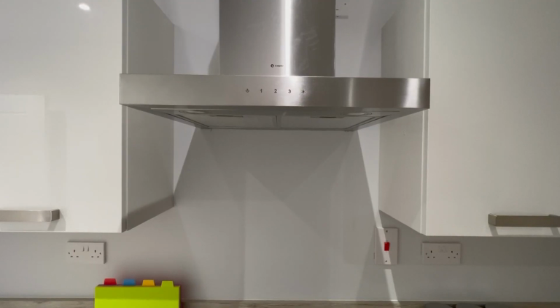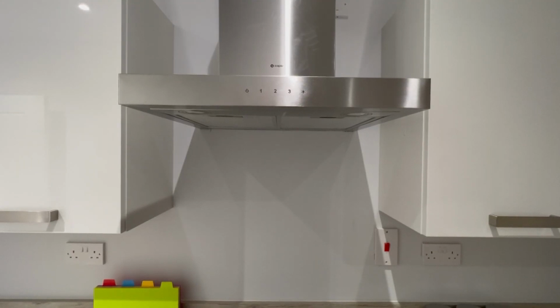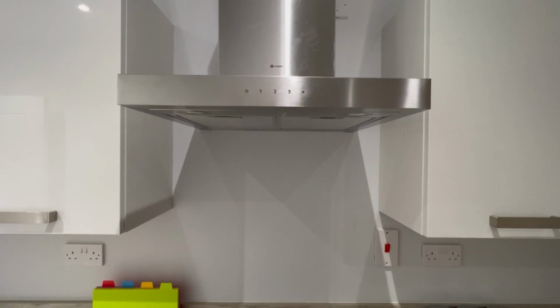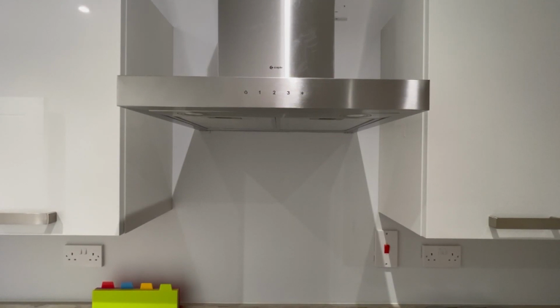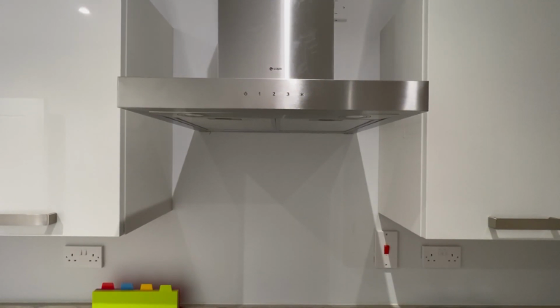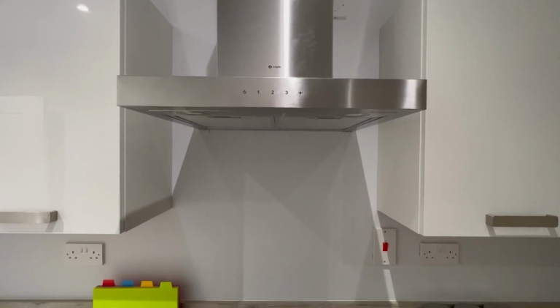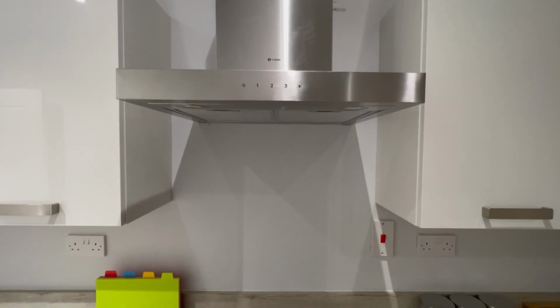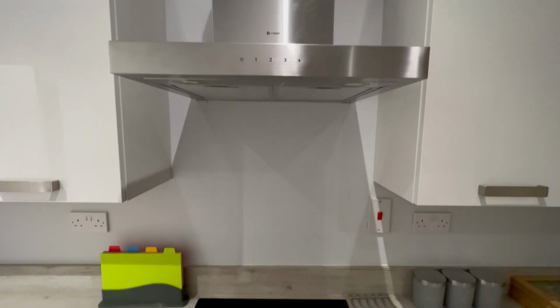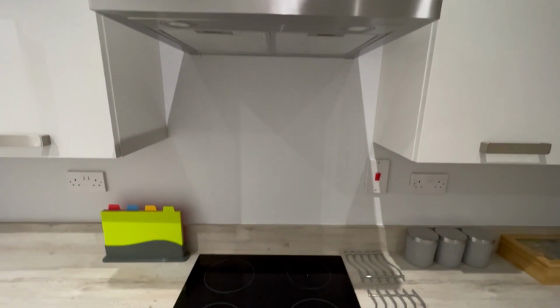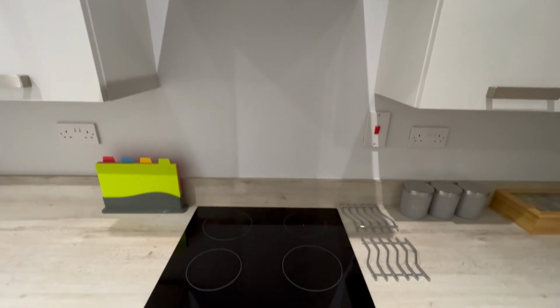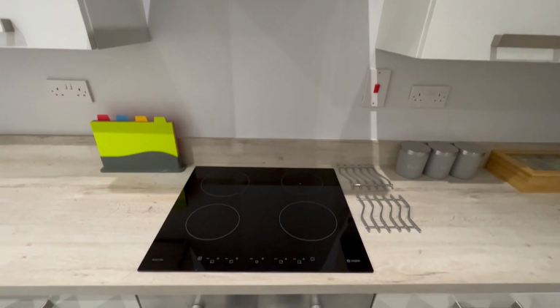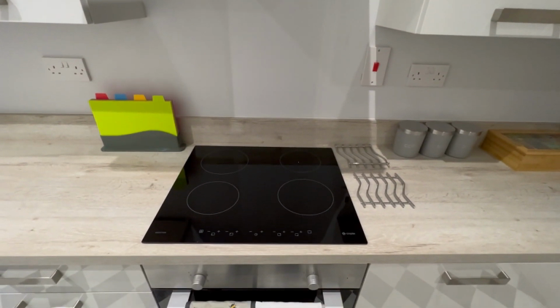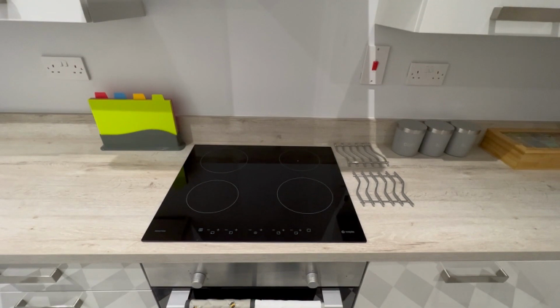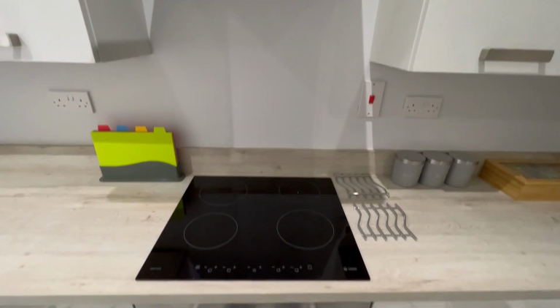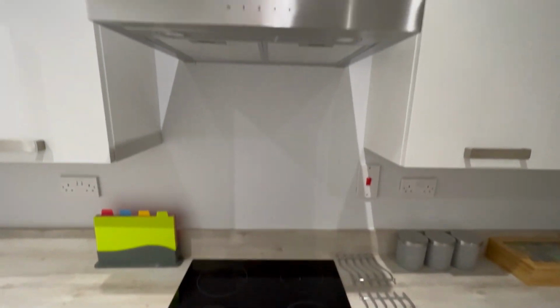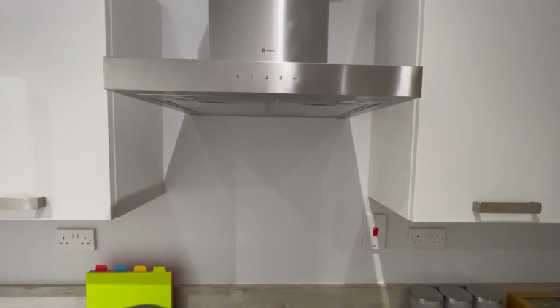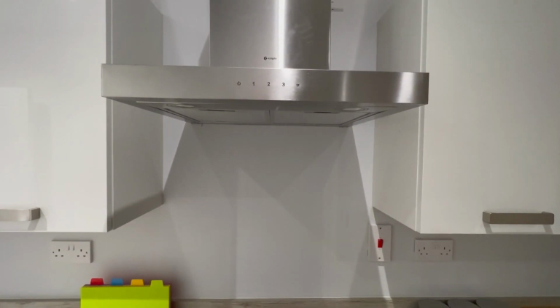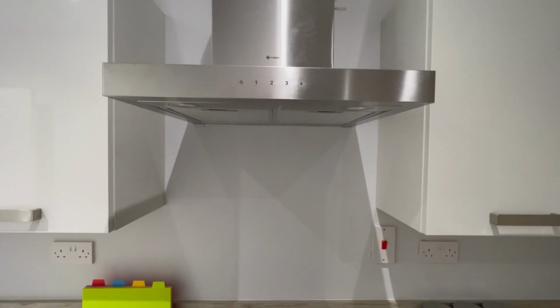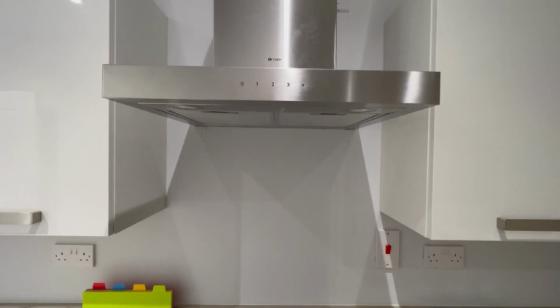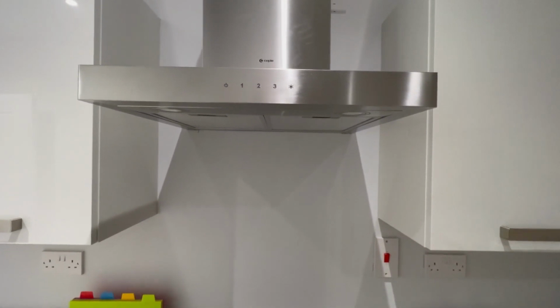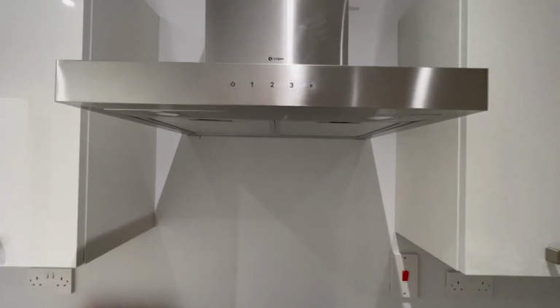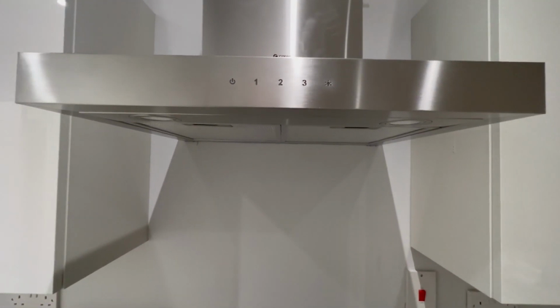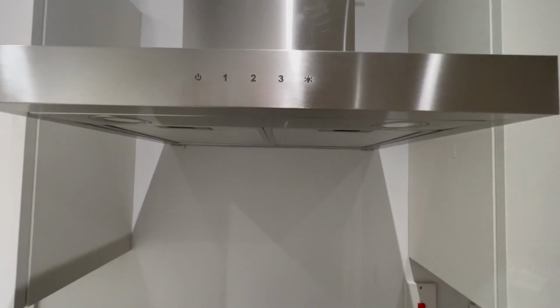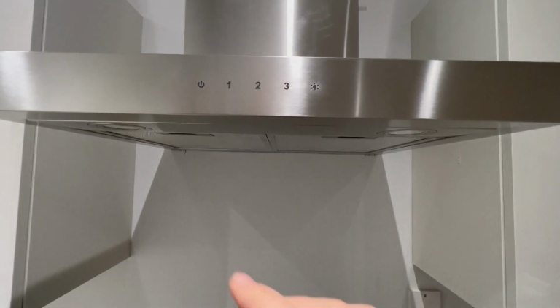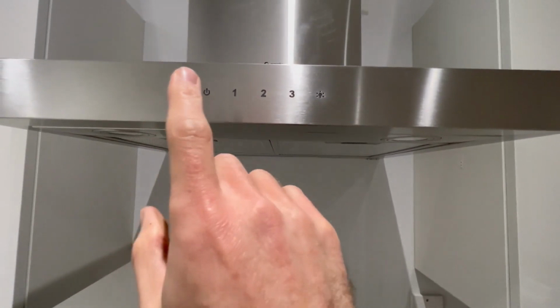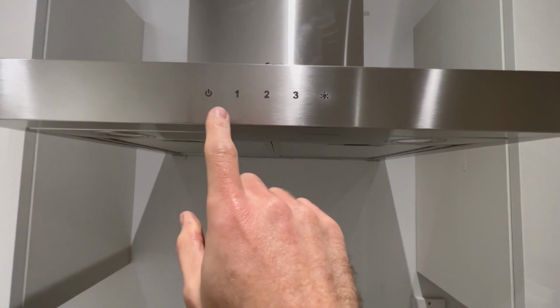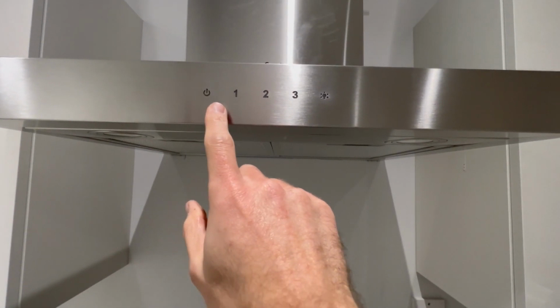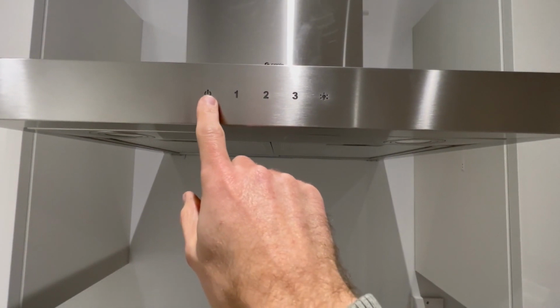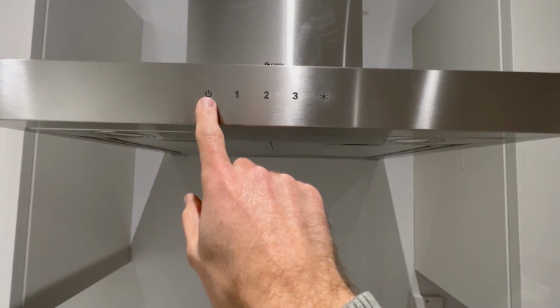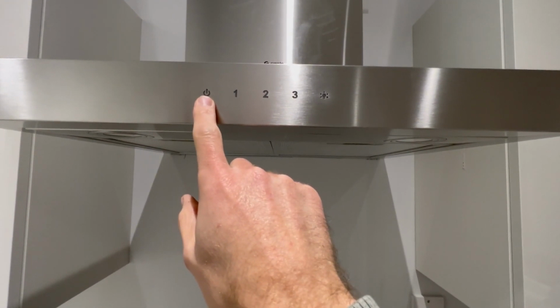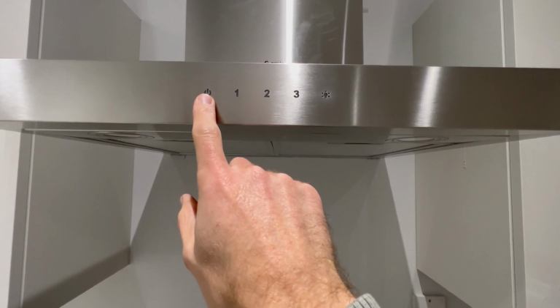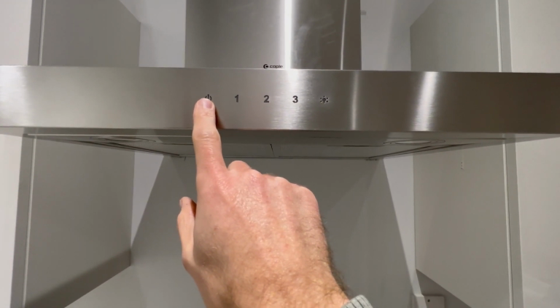To use the extractor fan at Ardenhaus, we recommend you use this whilst cooking to remove any fumes. You'll find that the control settings are just along here, so here you have the power button — you need to push this to turn it on.